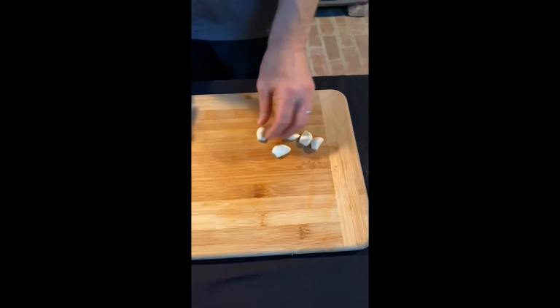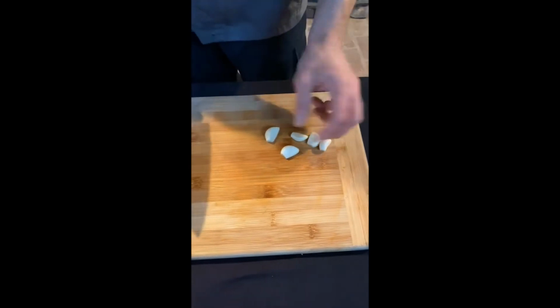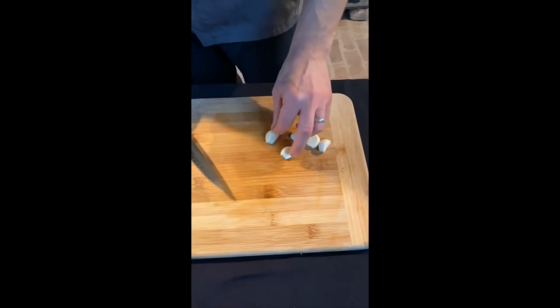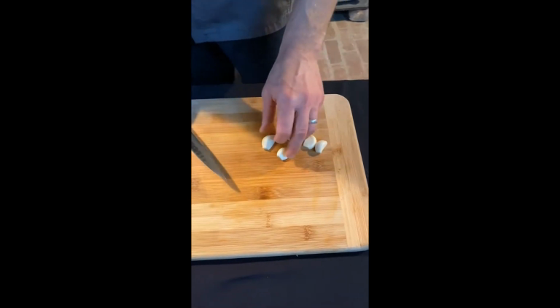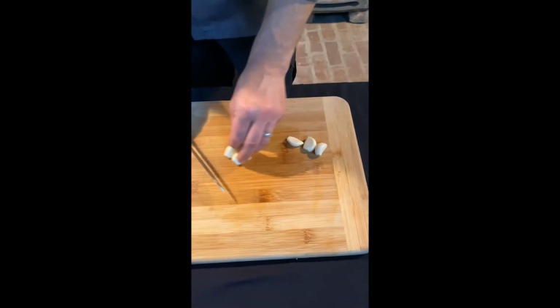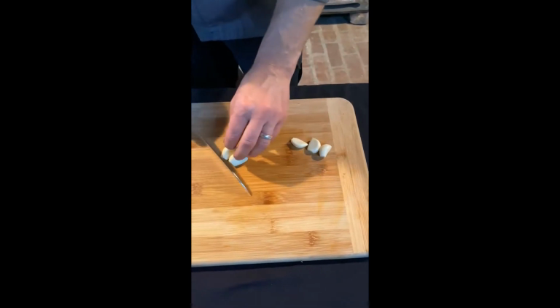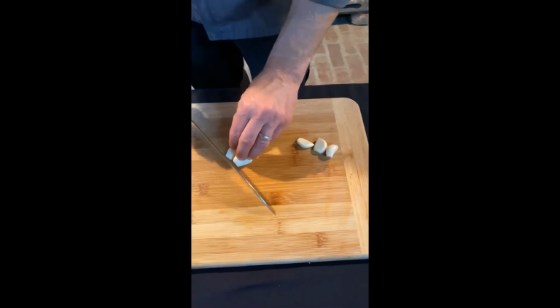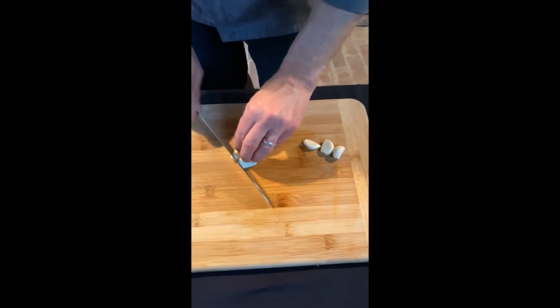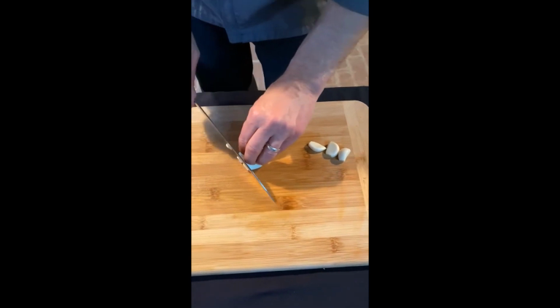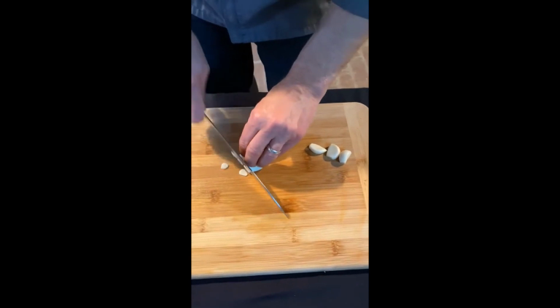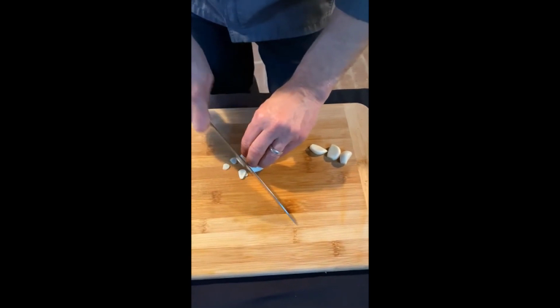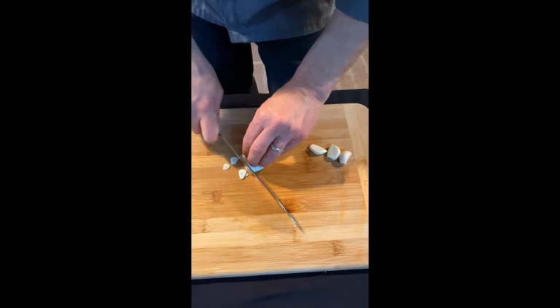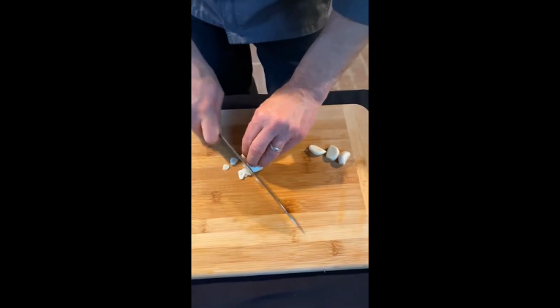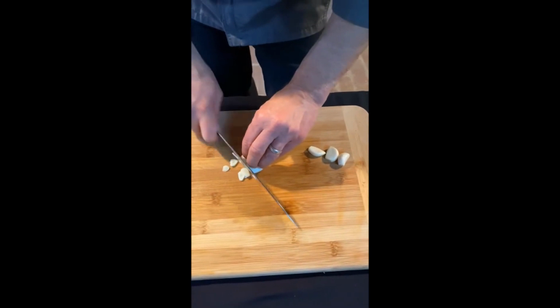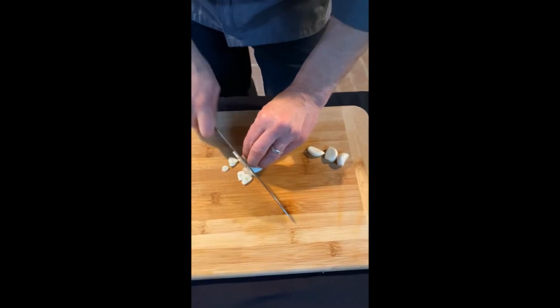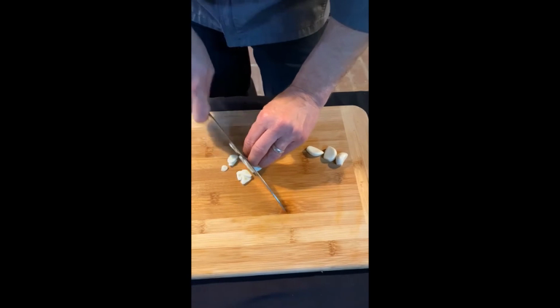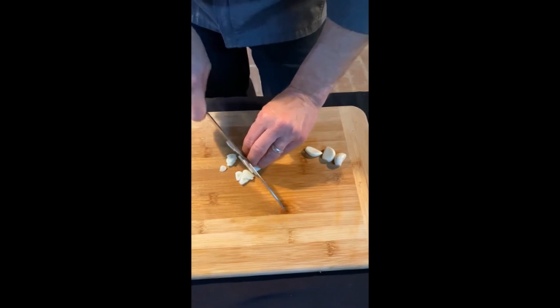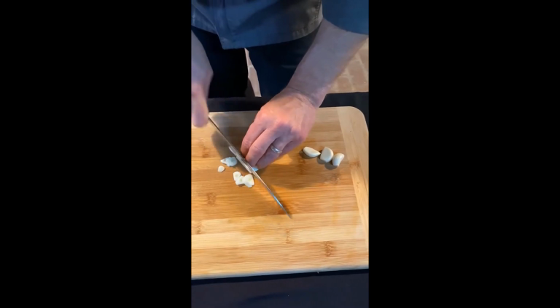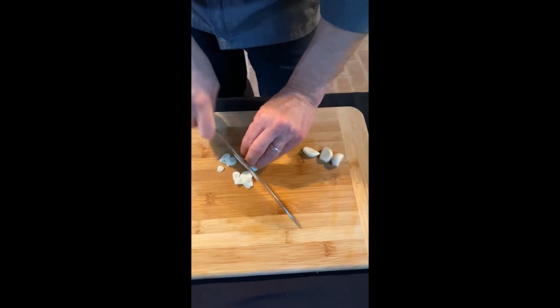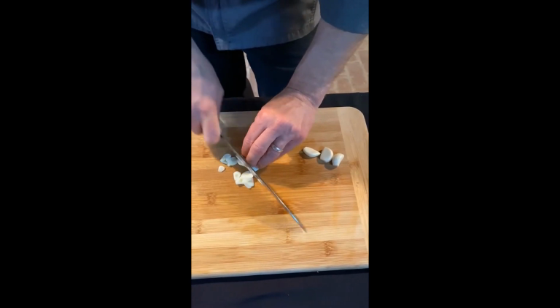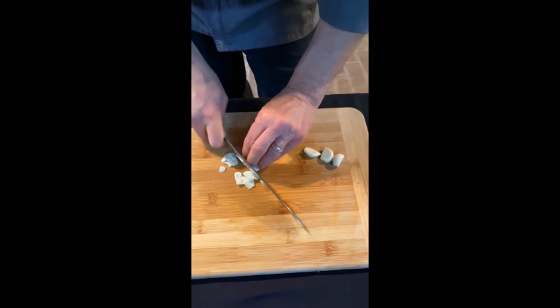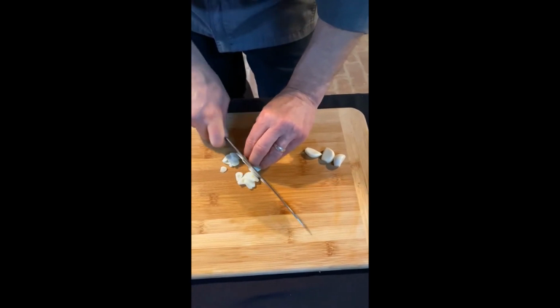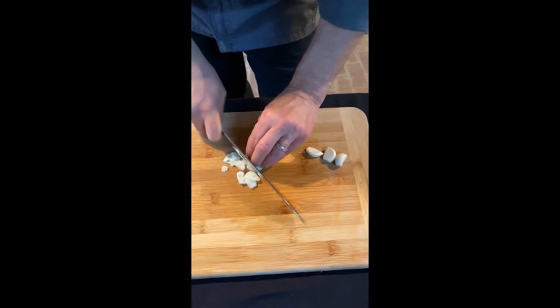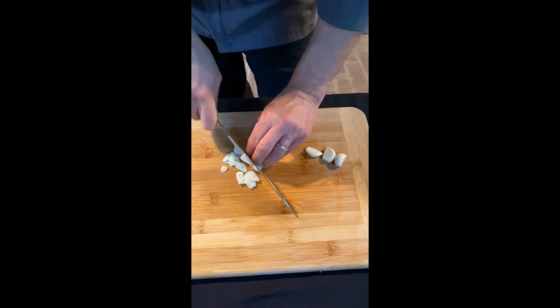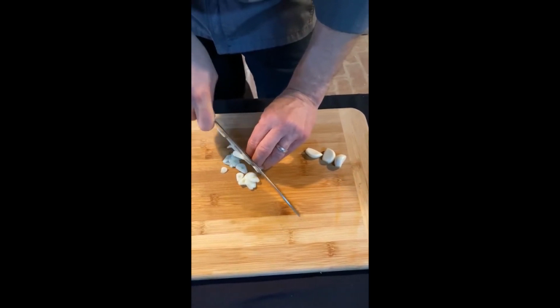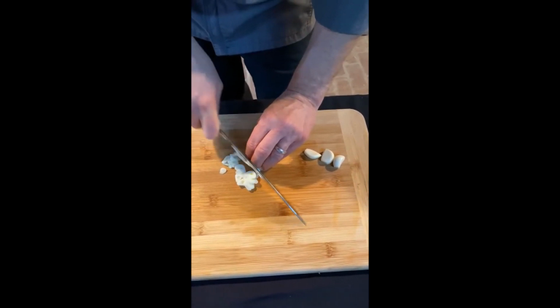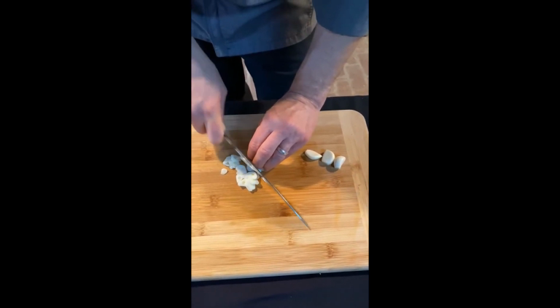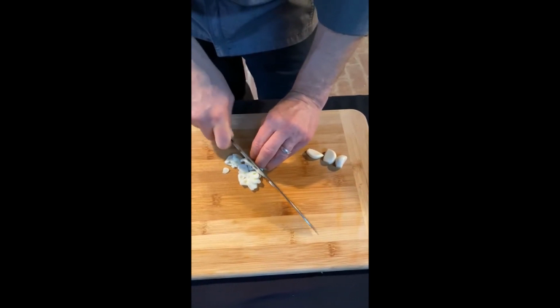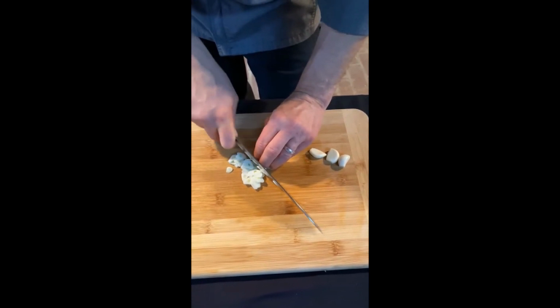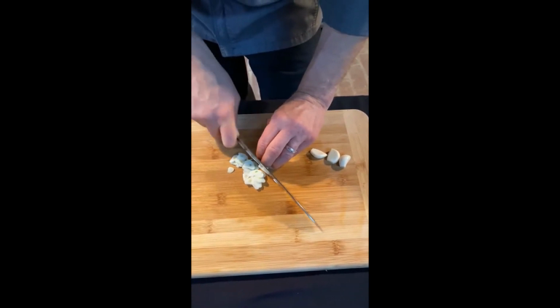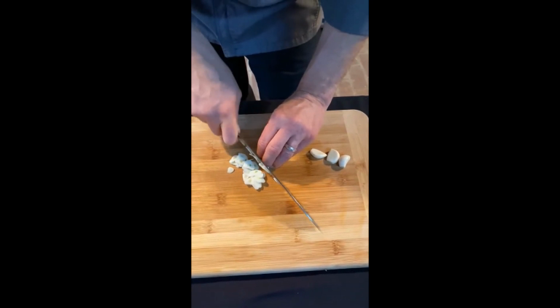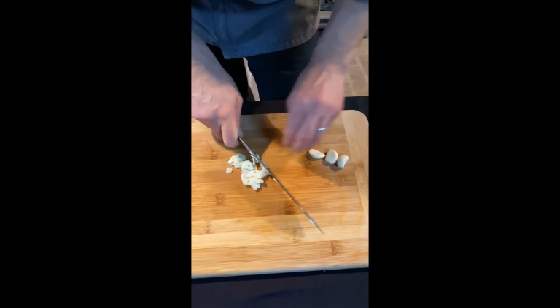Now we've just got our garlic cloves. We're just going to do our rock and chop using the claw method. You can see that my knuckles are held back from this a little bit, but contacting the side of the blade.